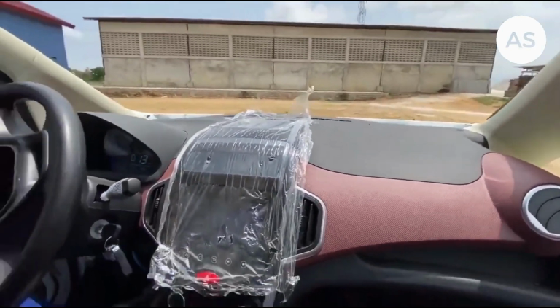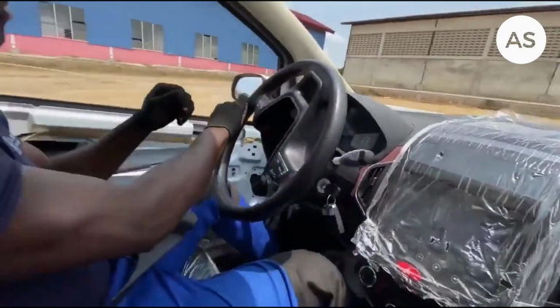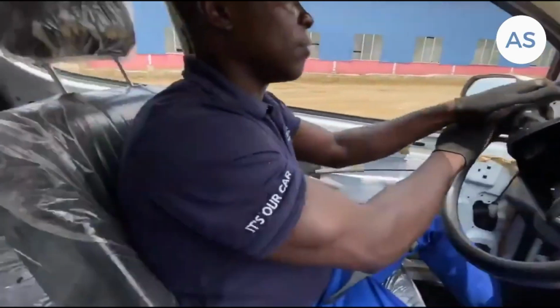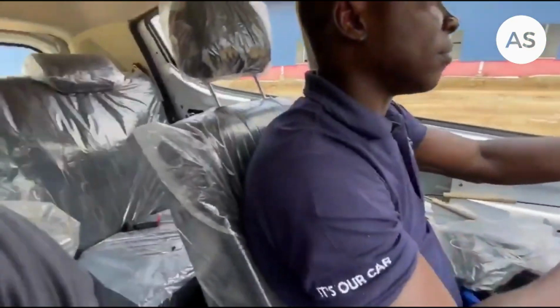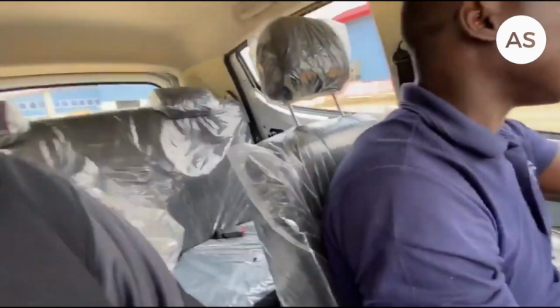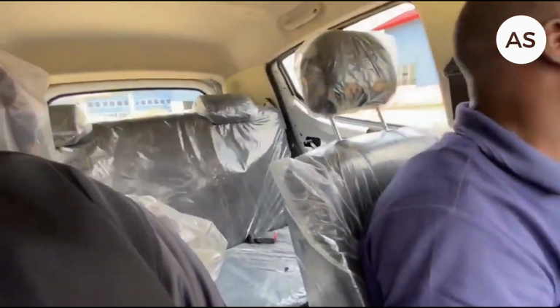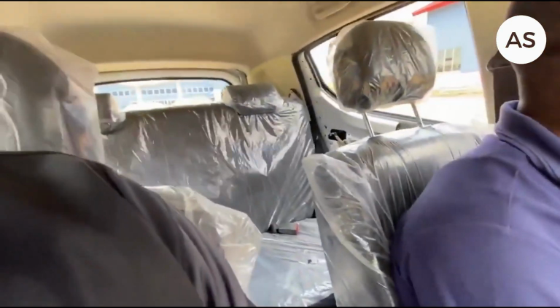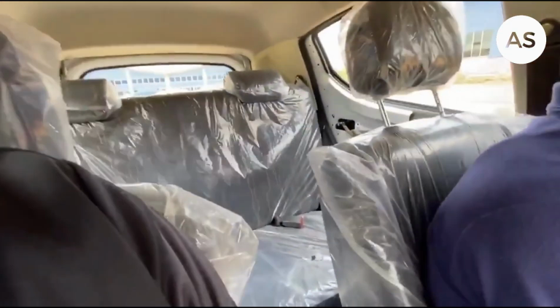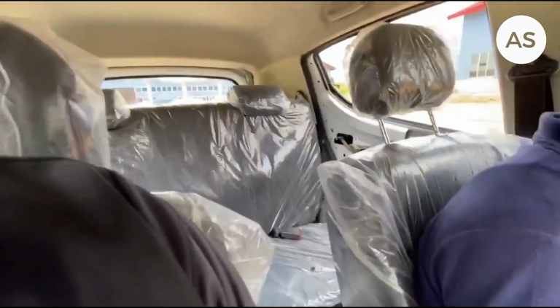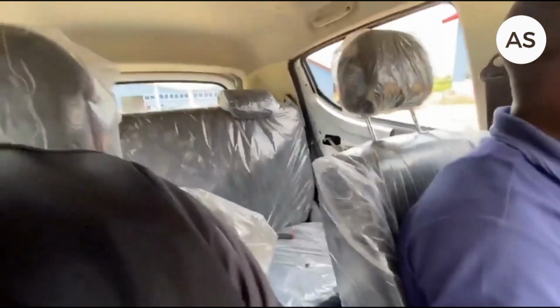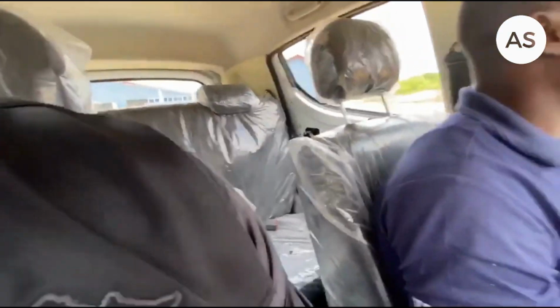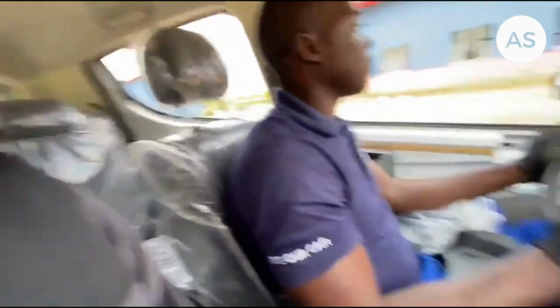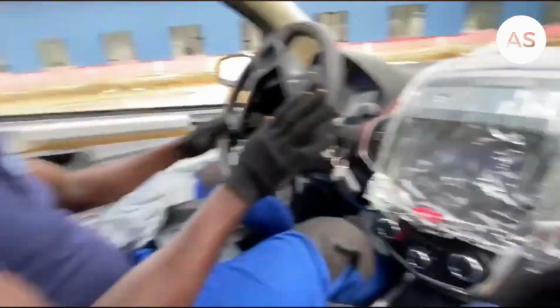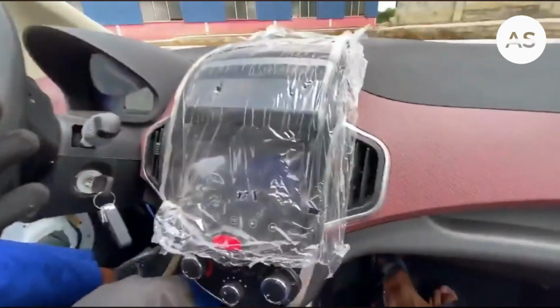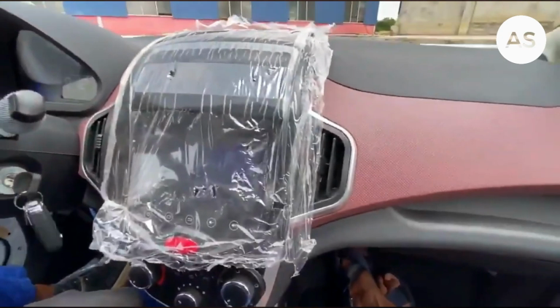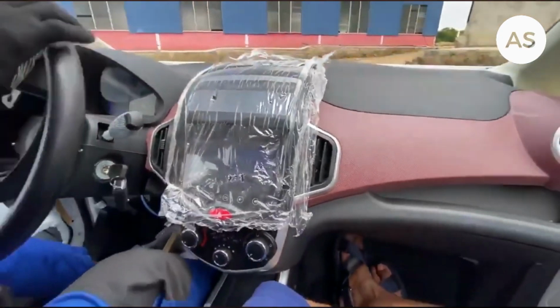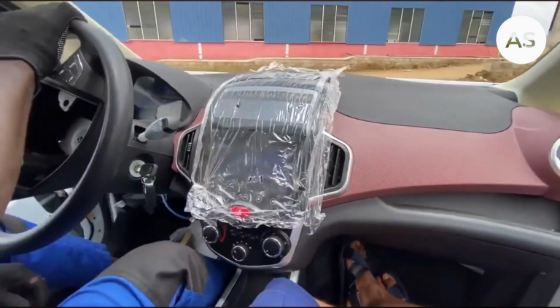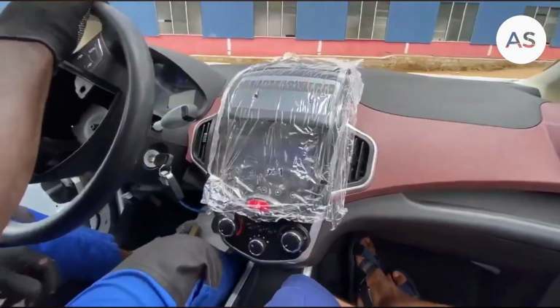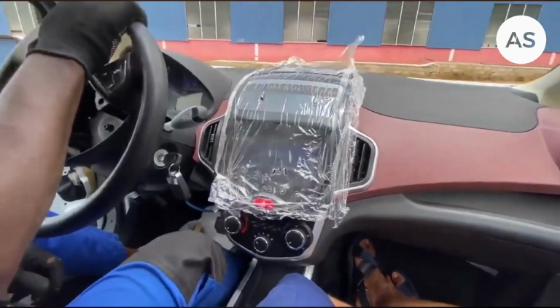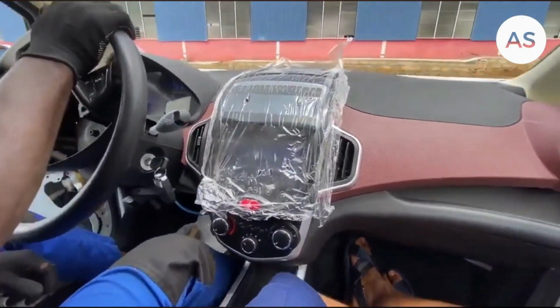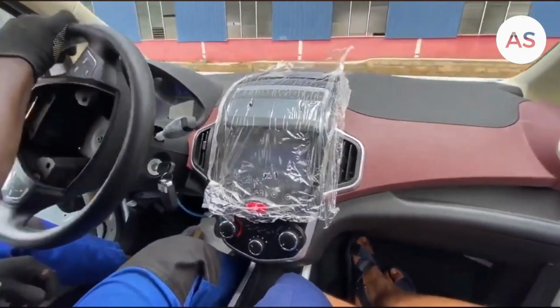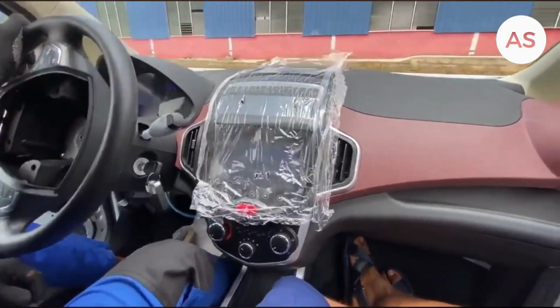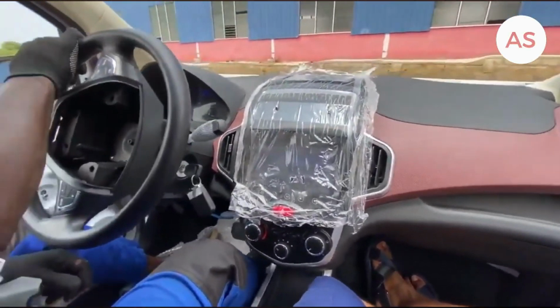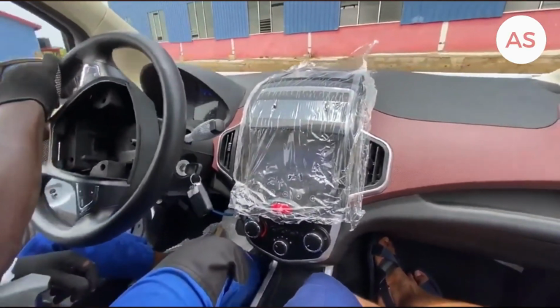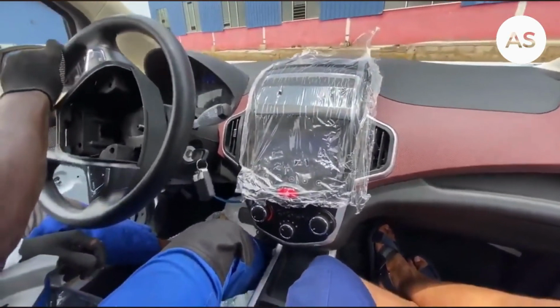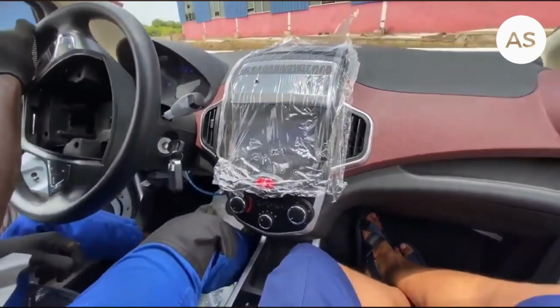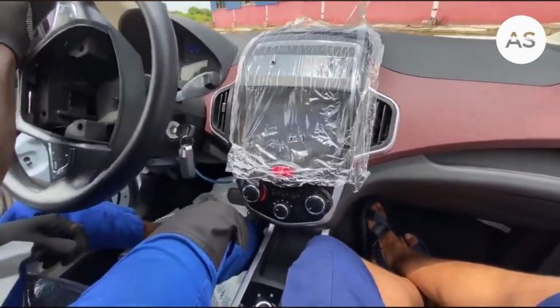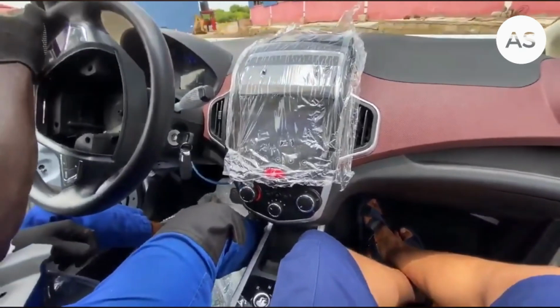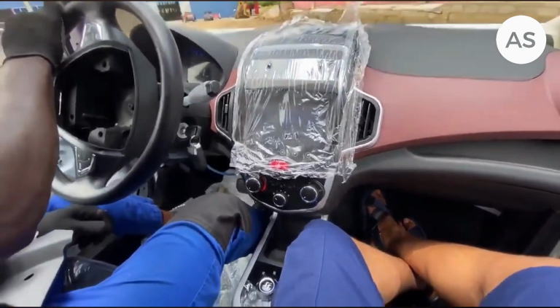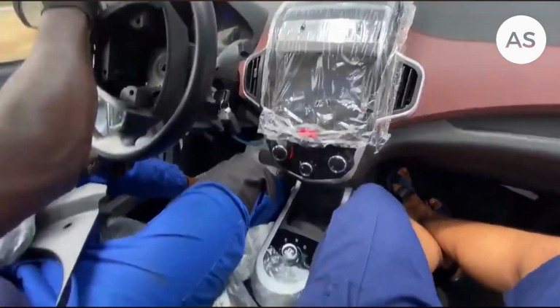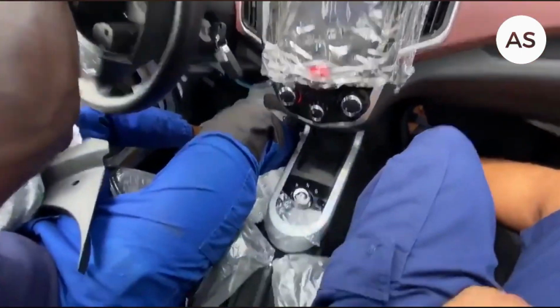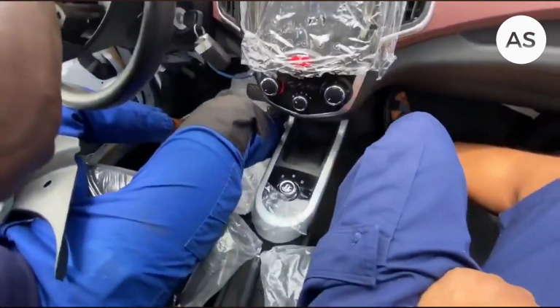I think everyone needs to get this. We are still waiting for the official release date and pricing information for this amazing electric car, so stay tuned for any new updates.